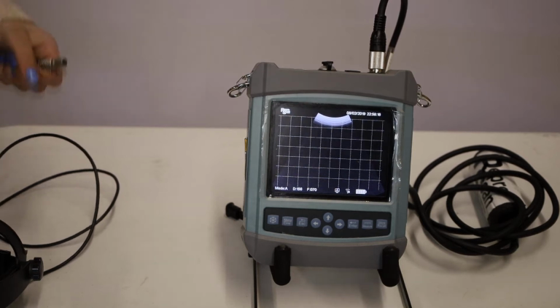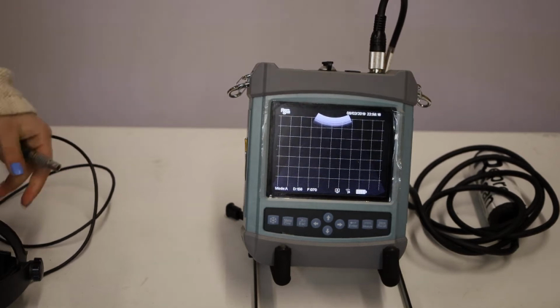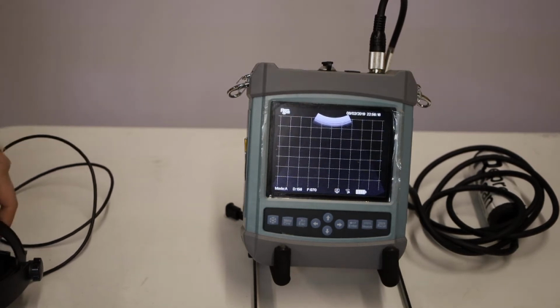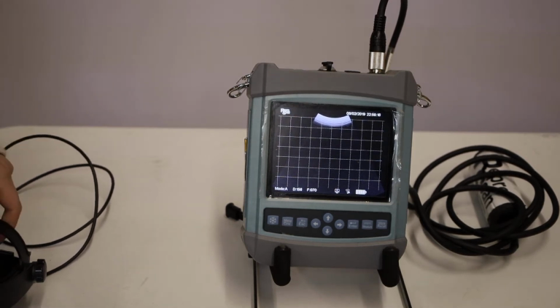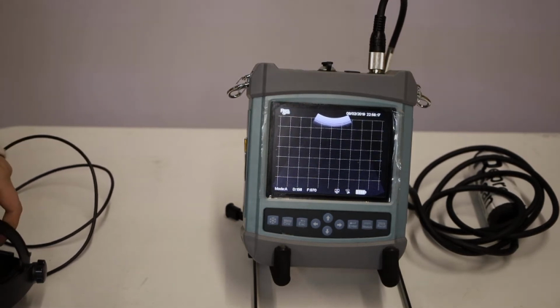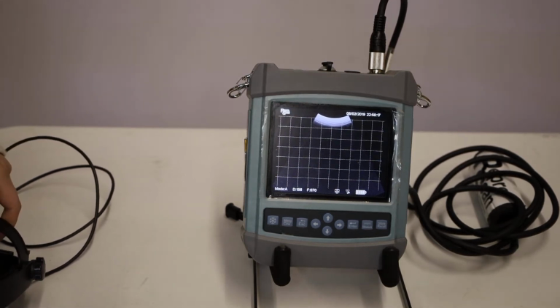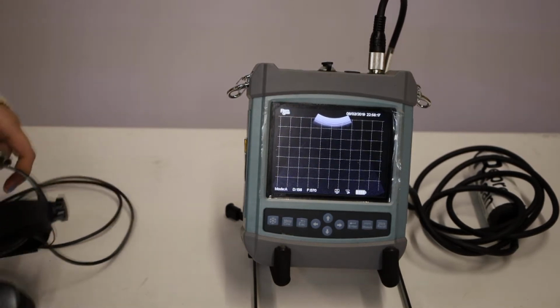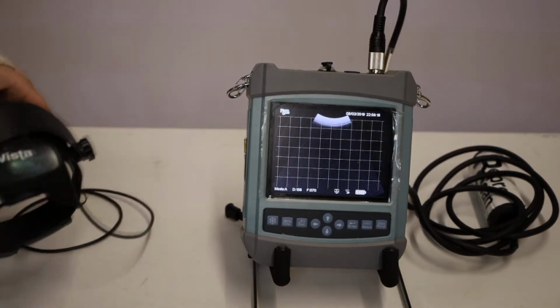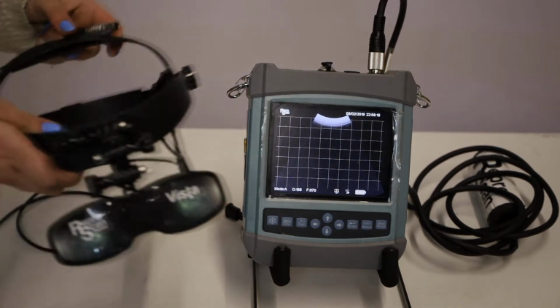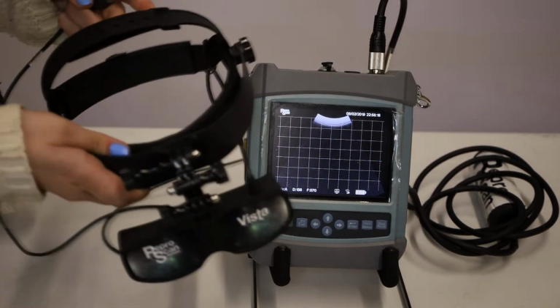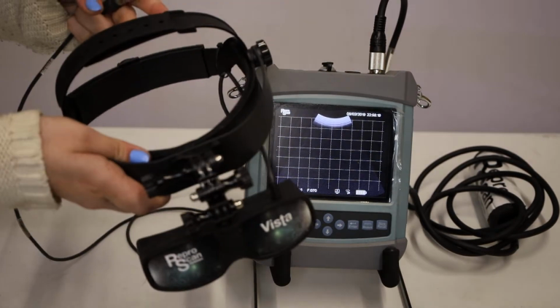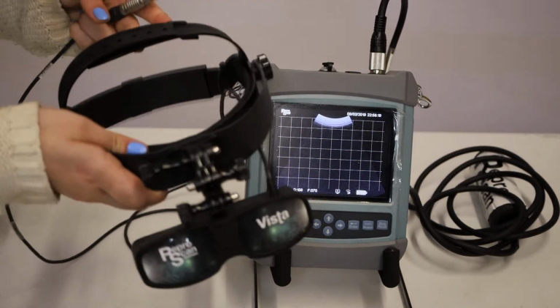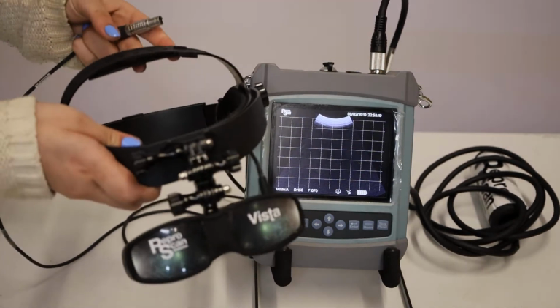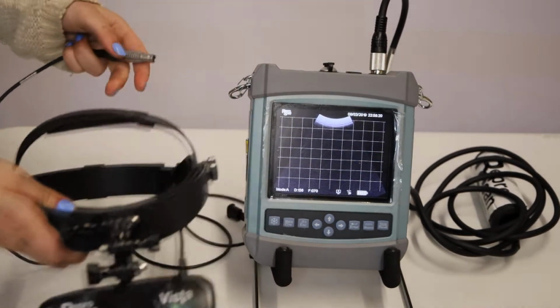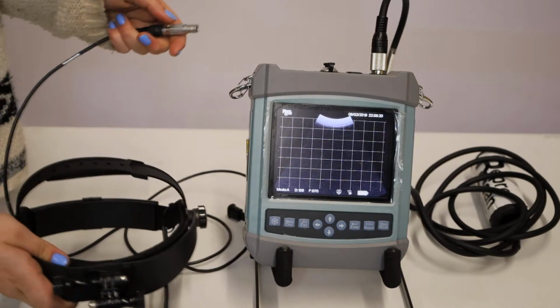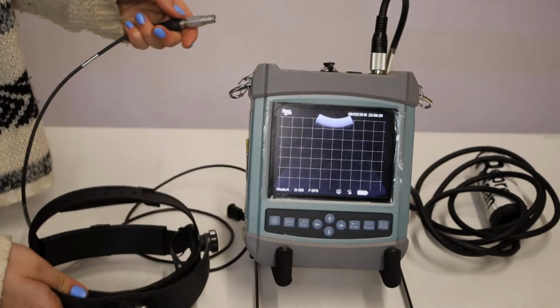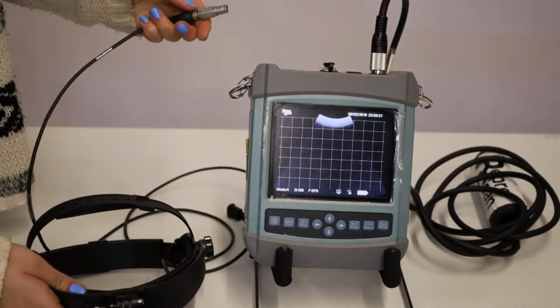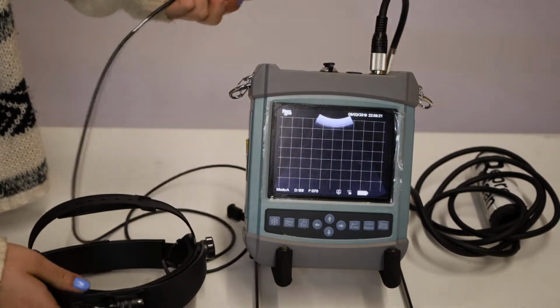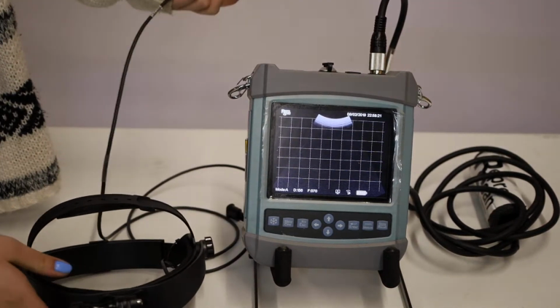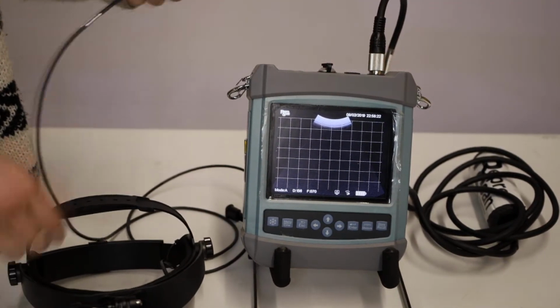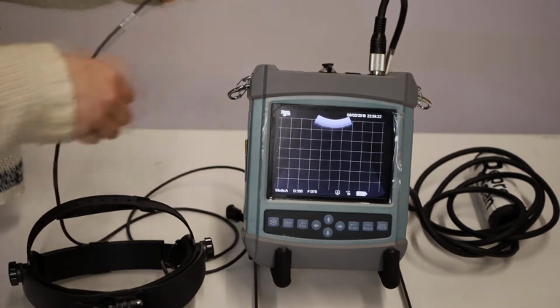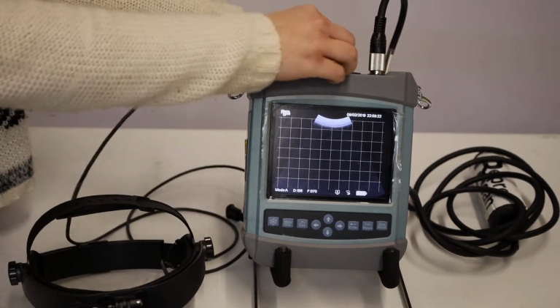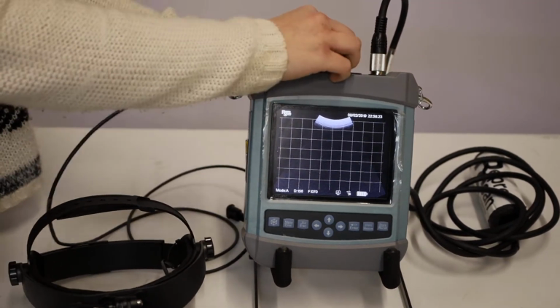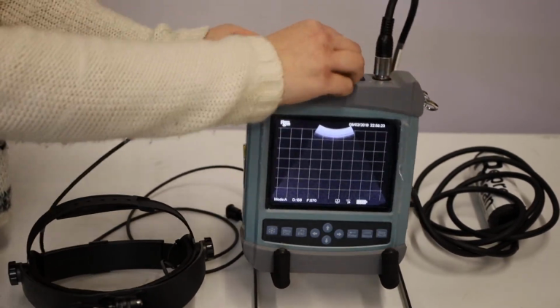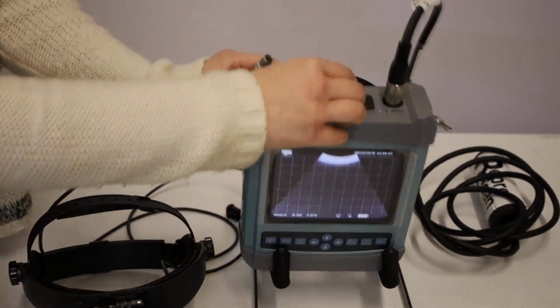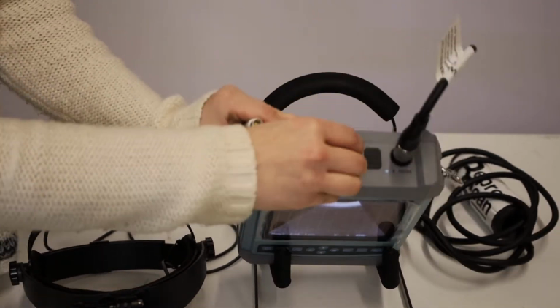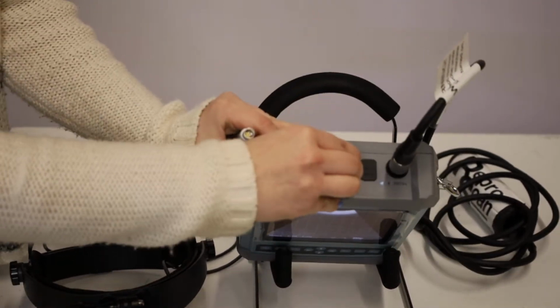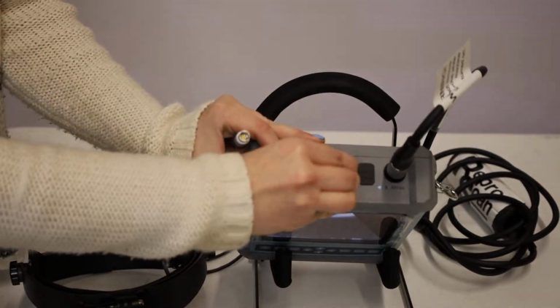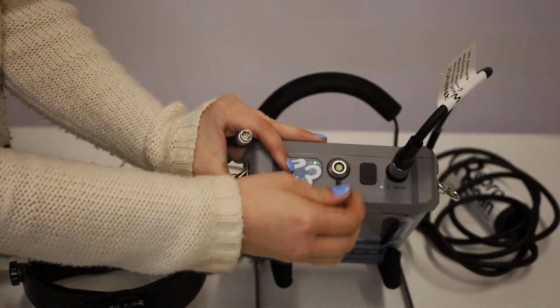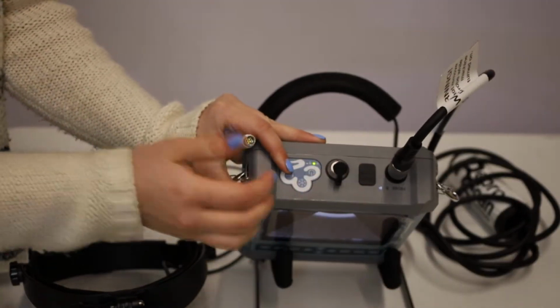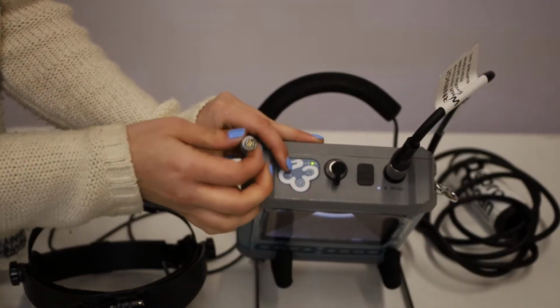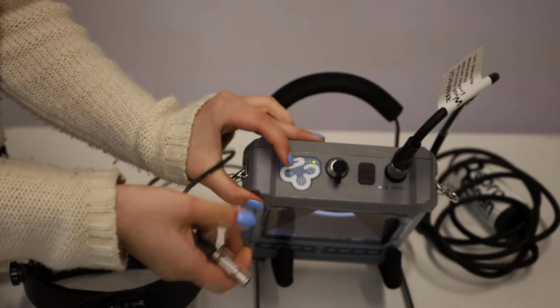Here we have our Flex Ultrasound and our Vista Goggles. To make the two connect, all you have to do is open the FLAC for the Limo connector.